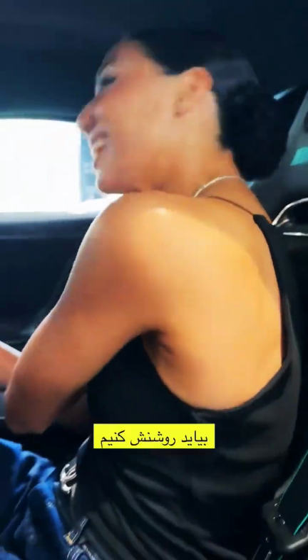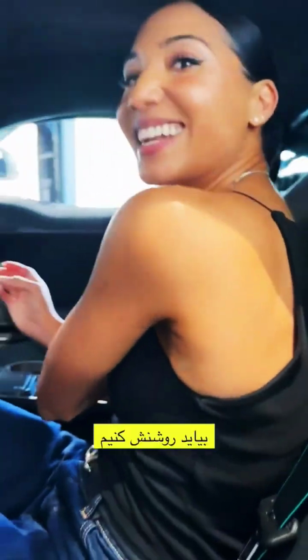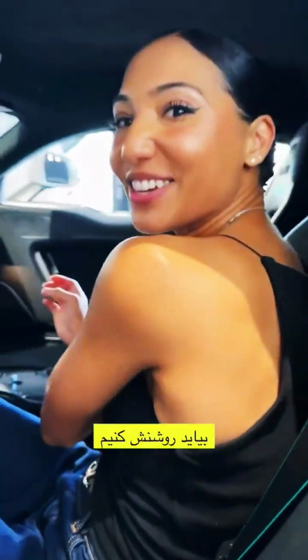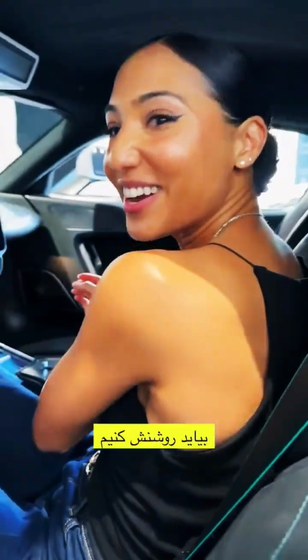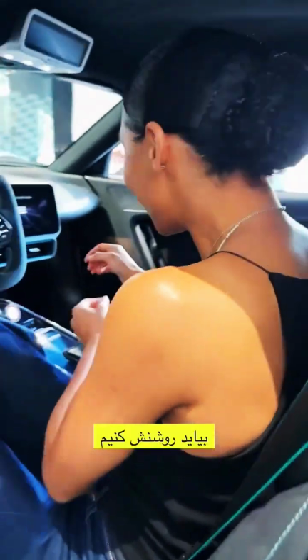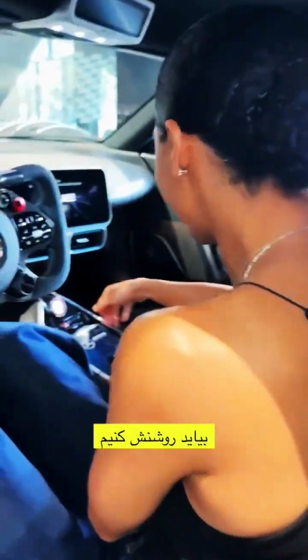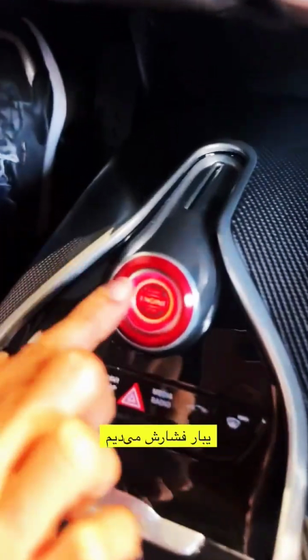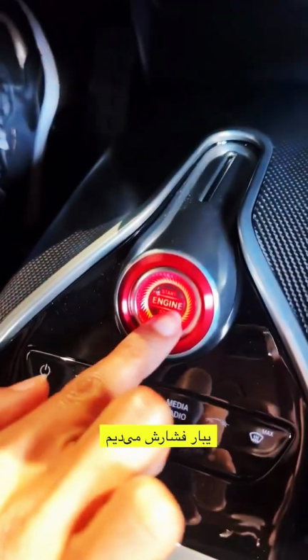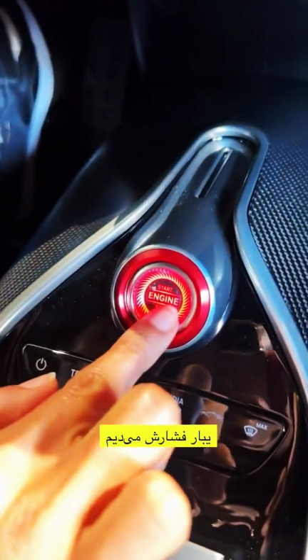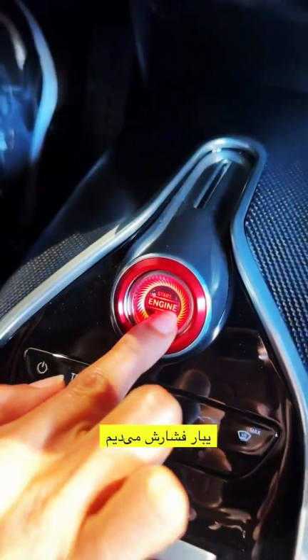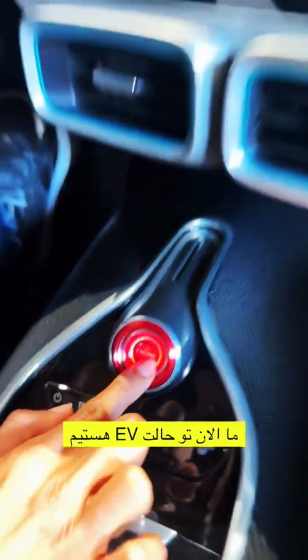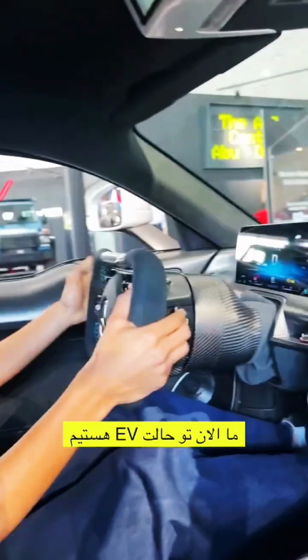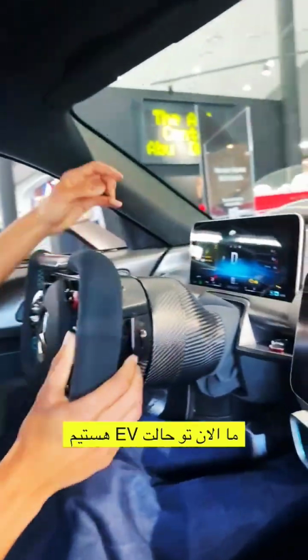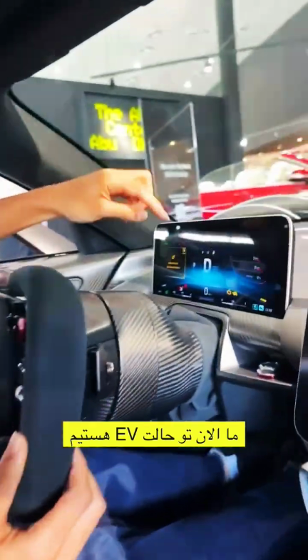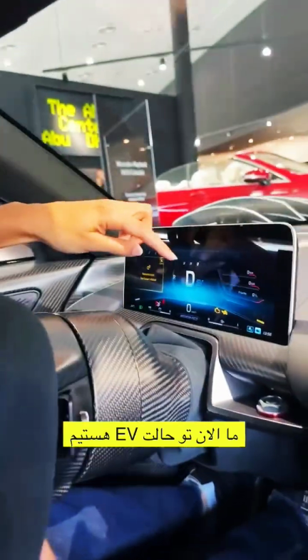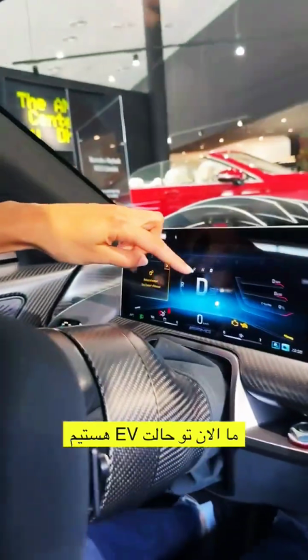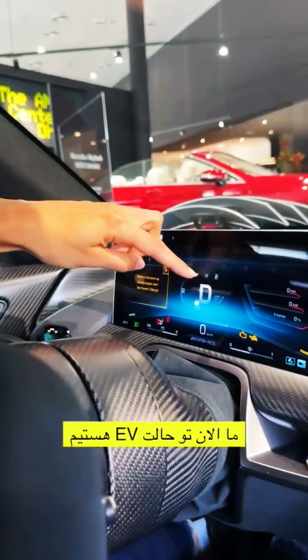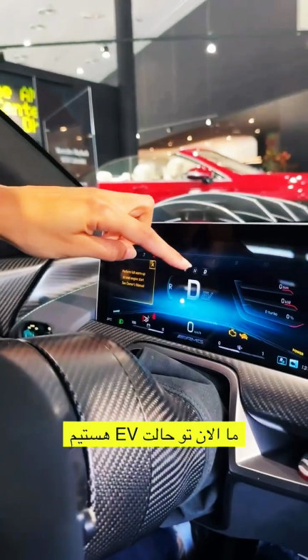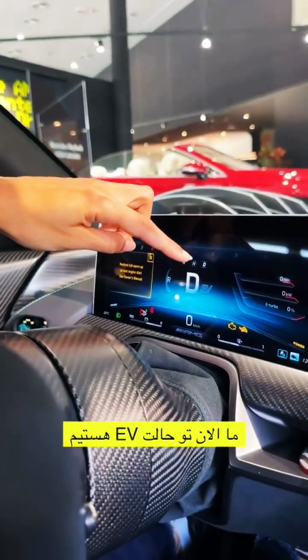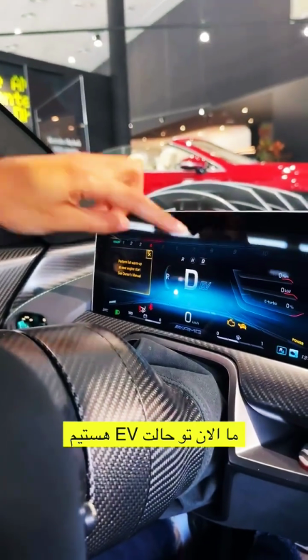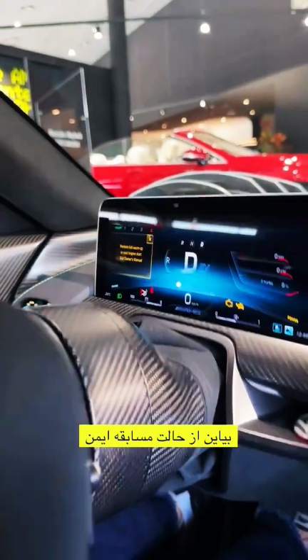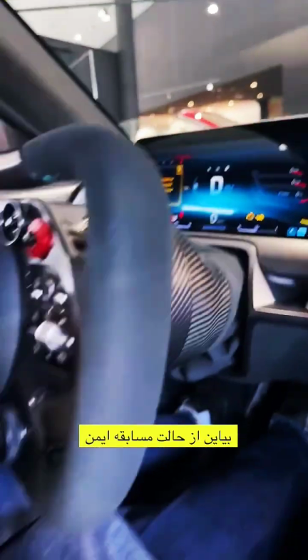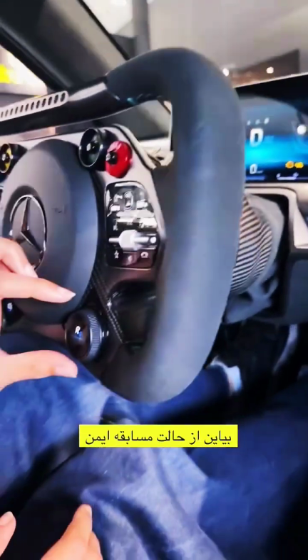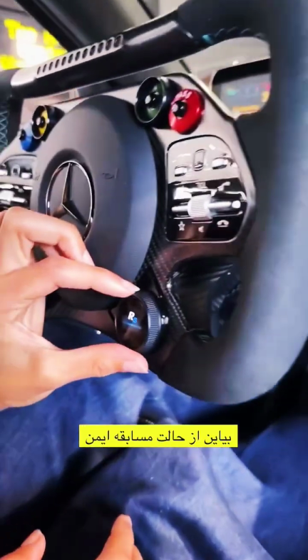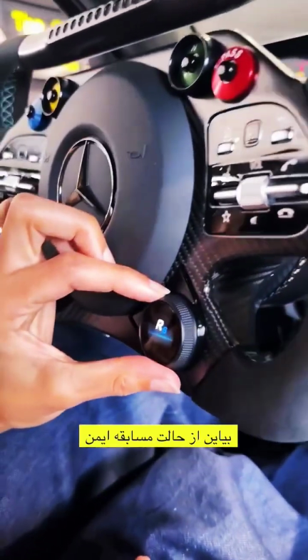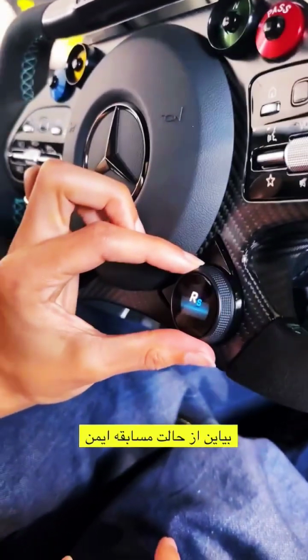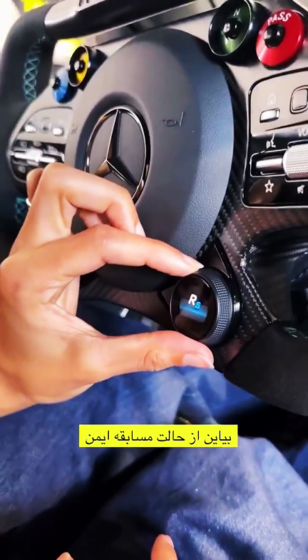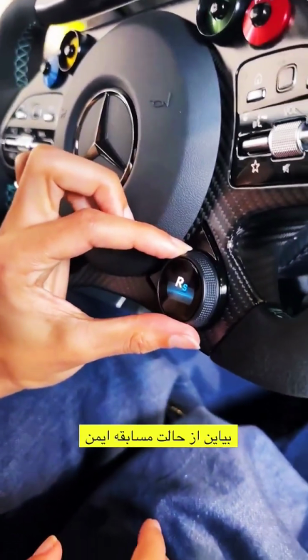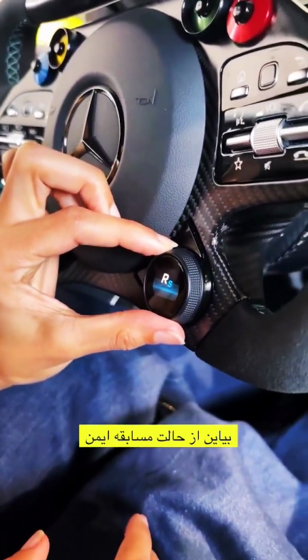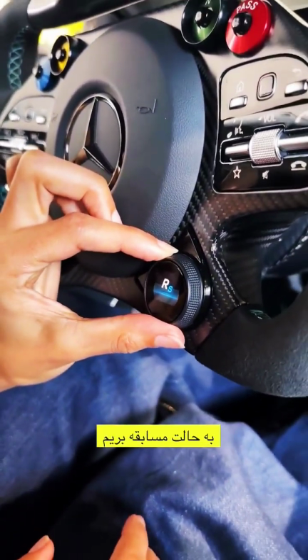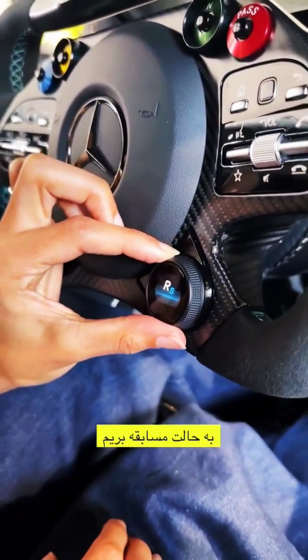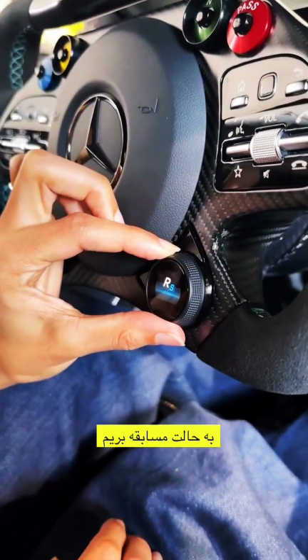Let's turn it on. Press once — okay, we're in drive EV. Let's move from race safe to race.